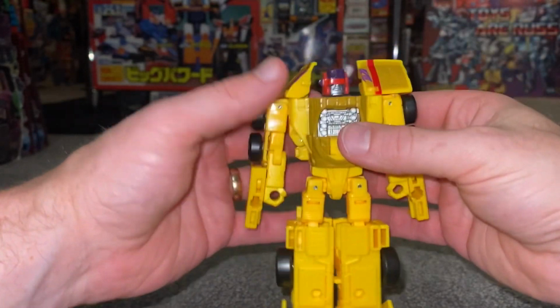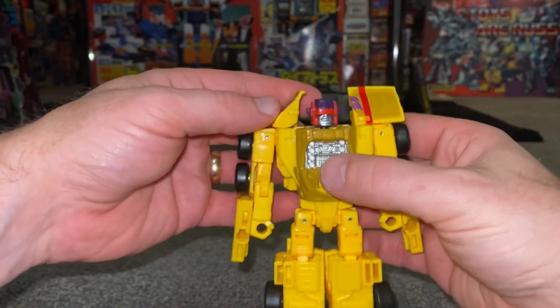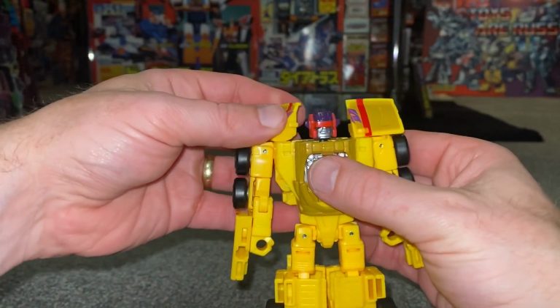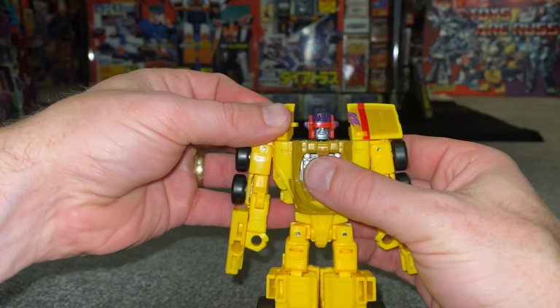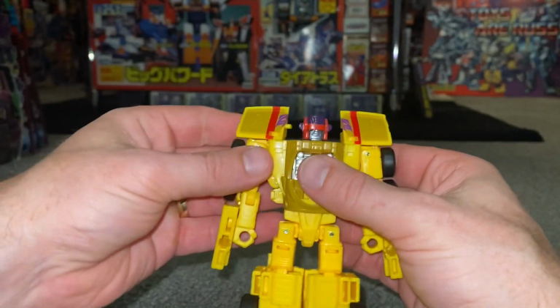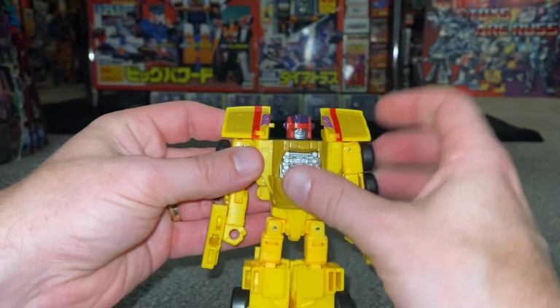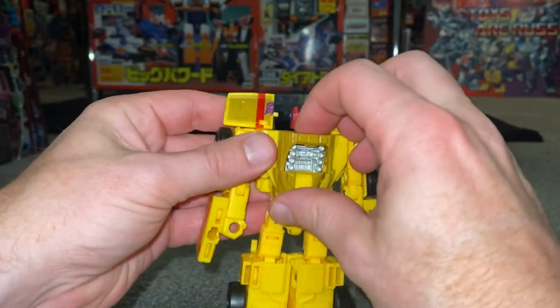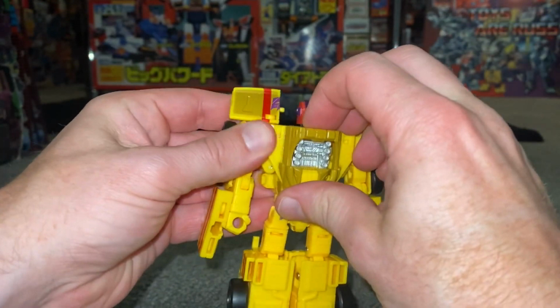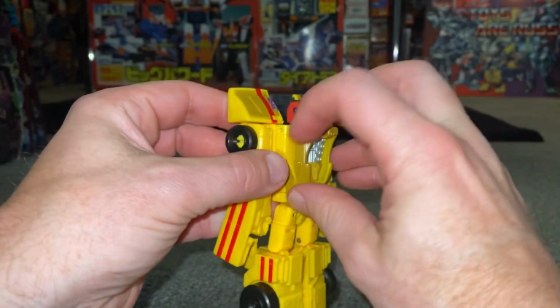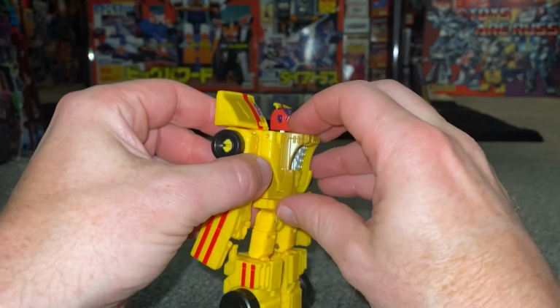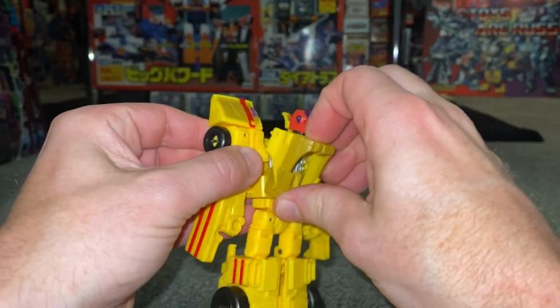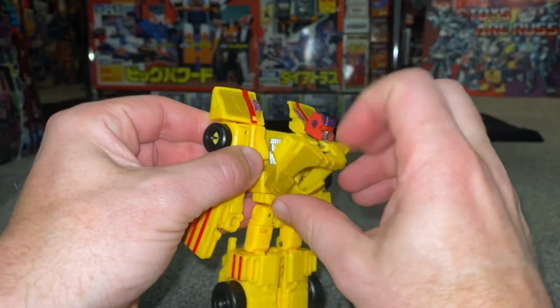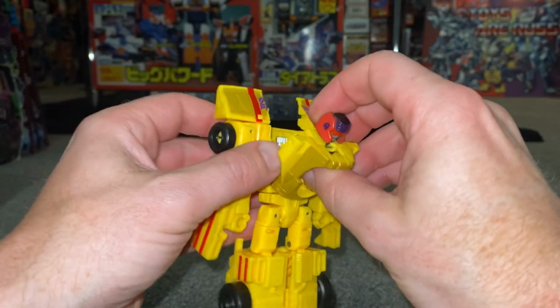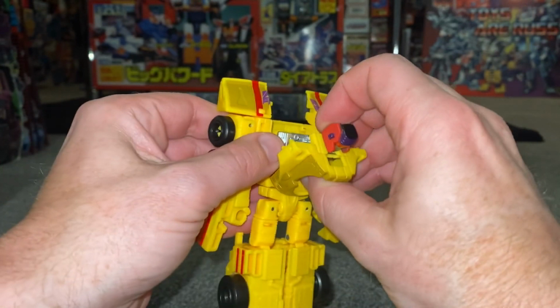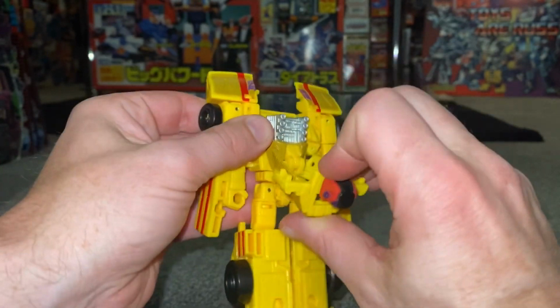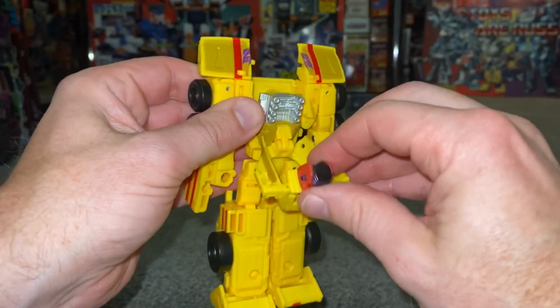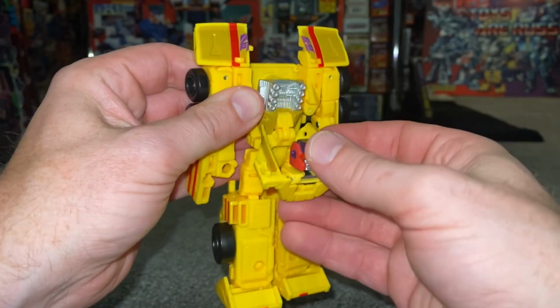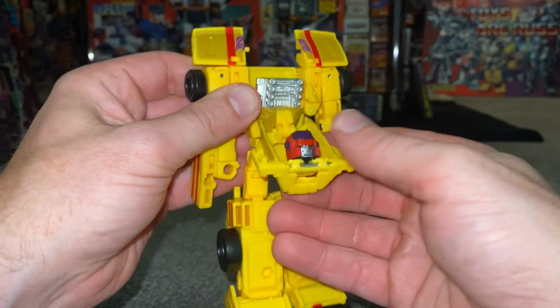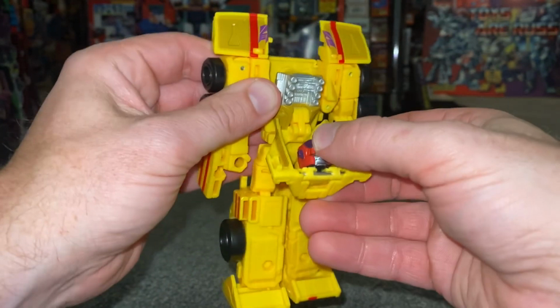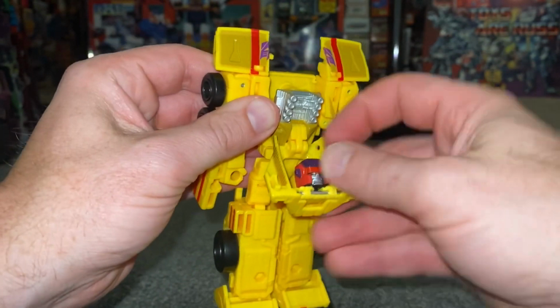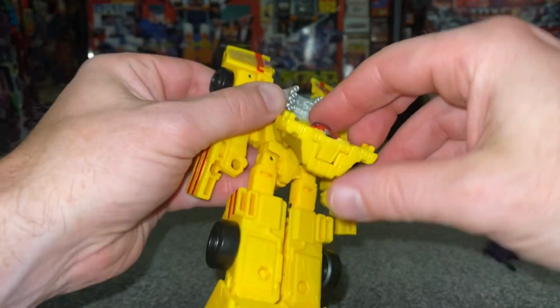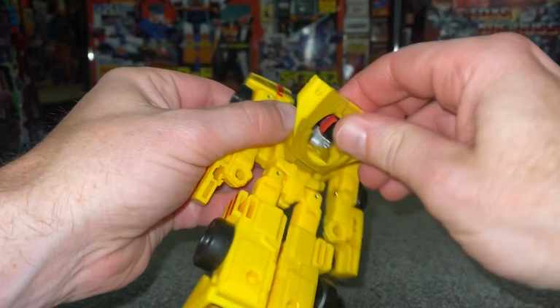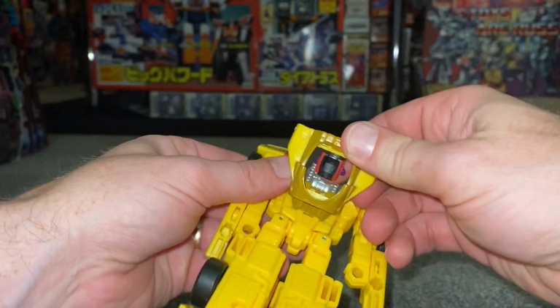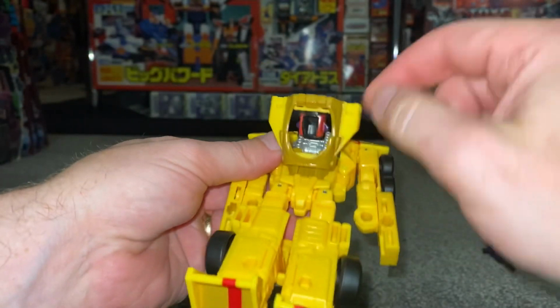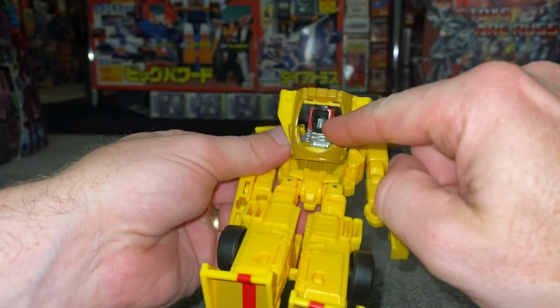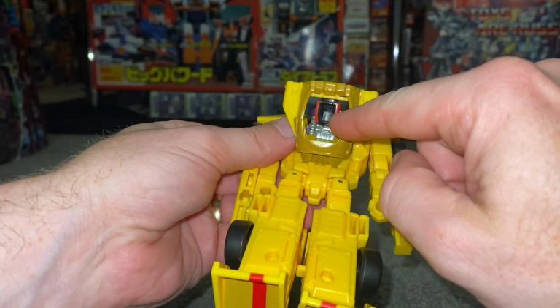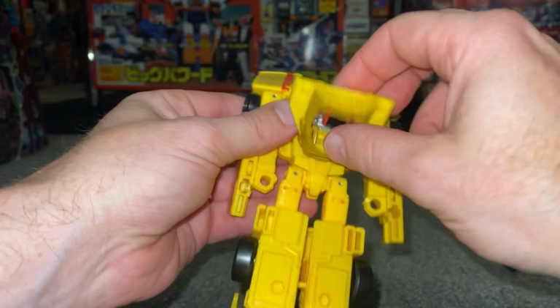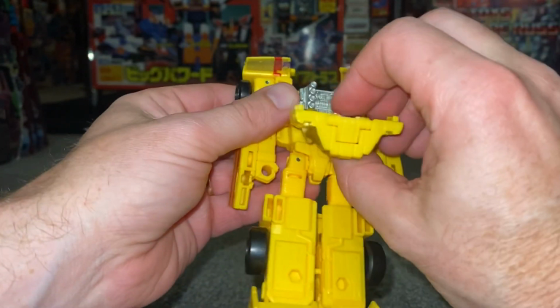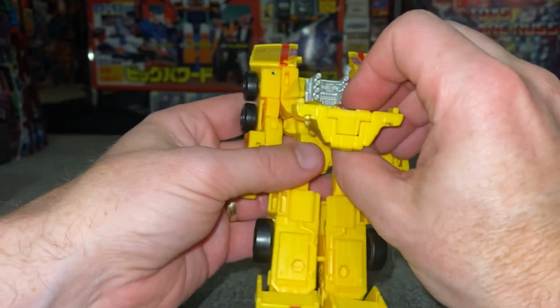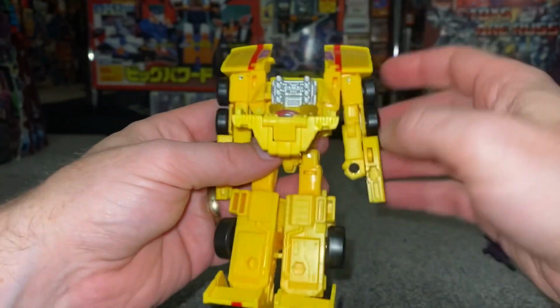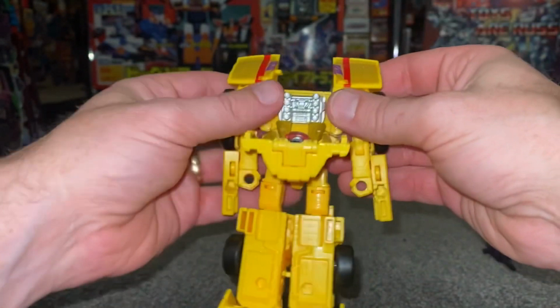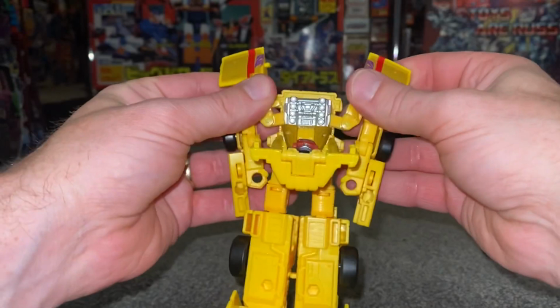What we can then do is turn around the front of these - this is of course going to be the front of the car. We can then separate this part from there, there's a big tab there, and what we're then going to do is fold the head underneath and of course make sure that it is turned the right way around so you can't see it.